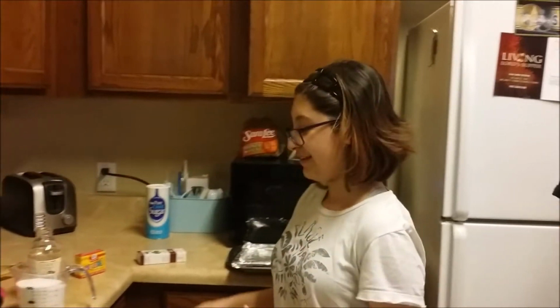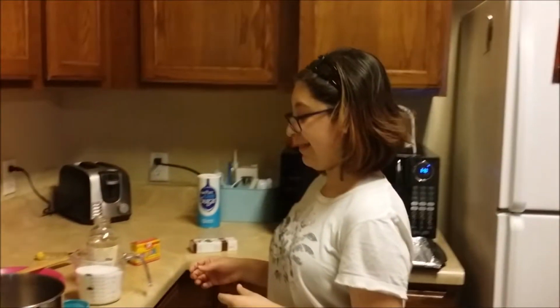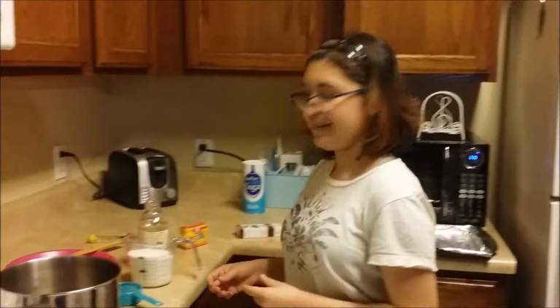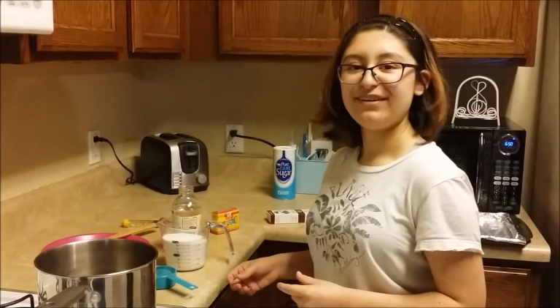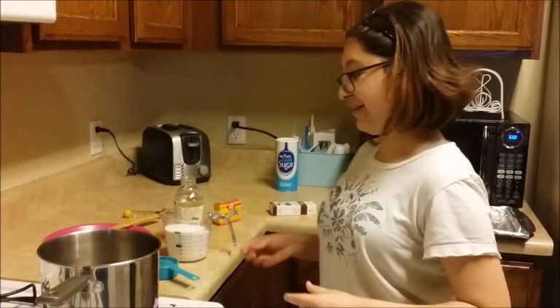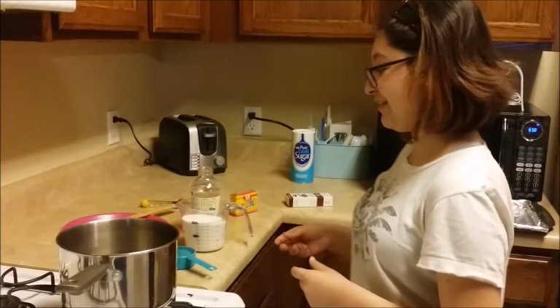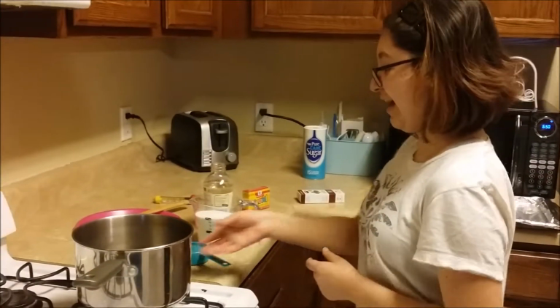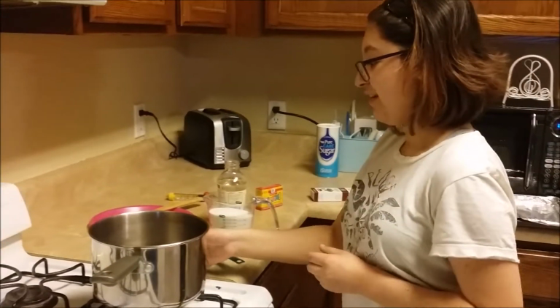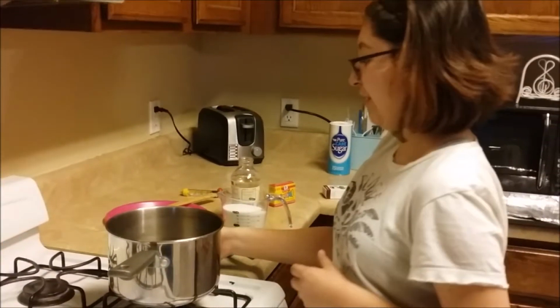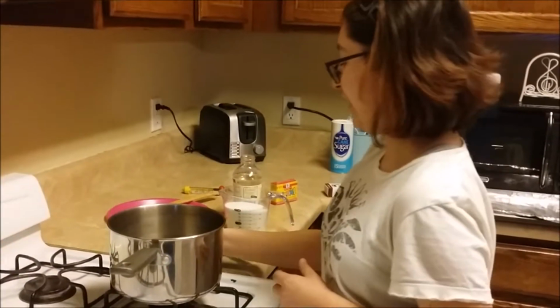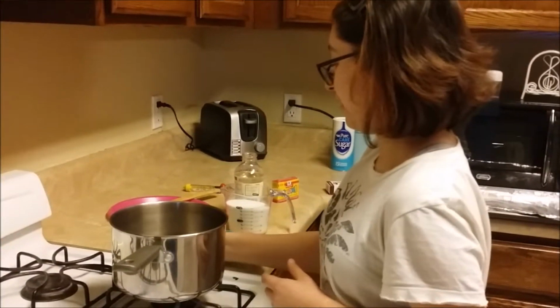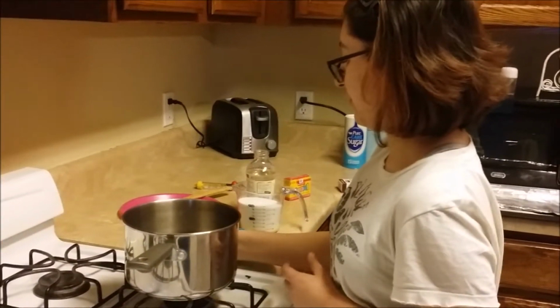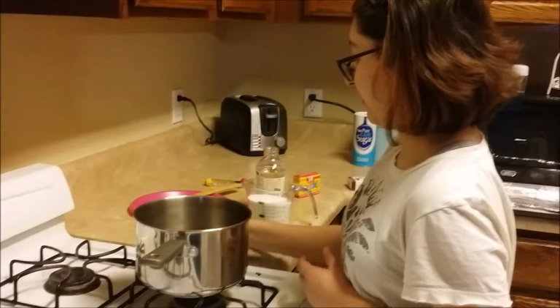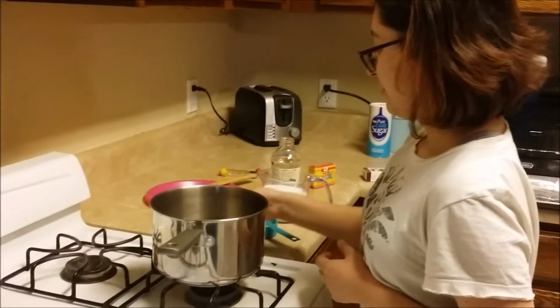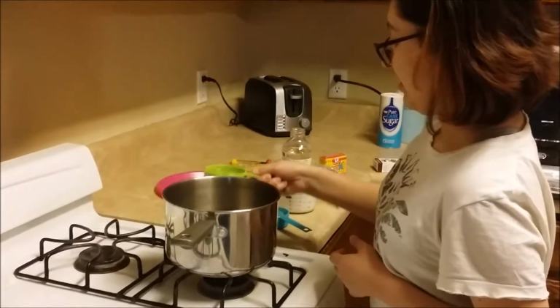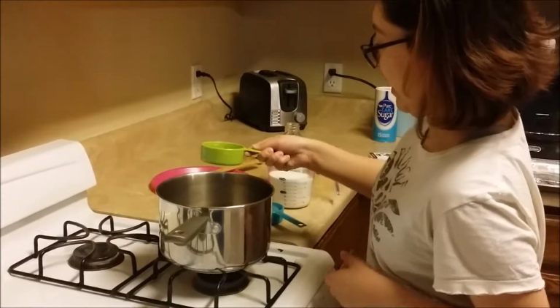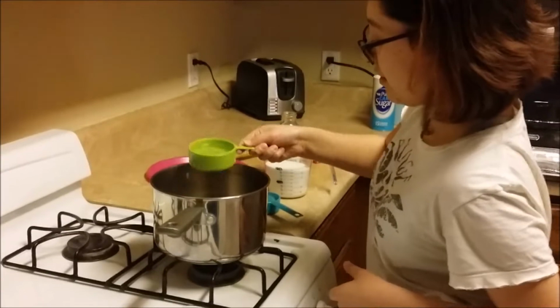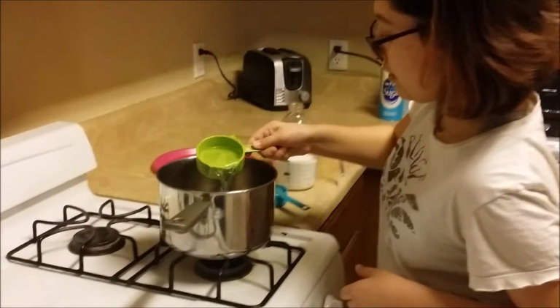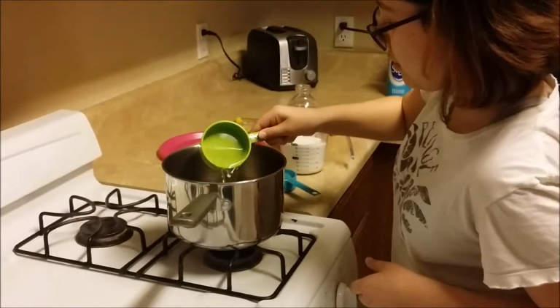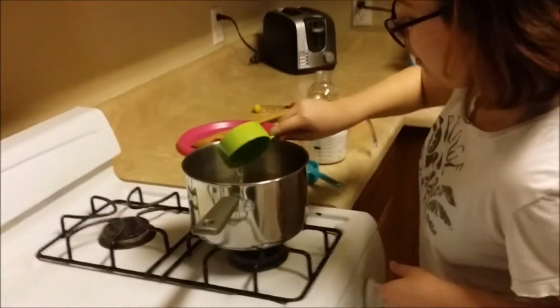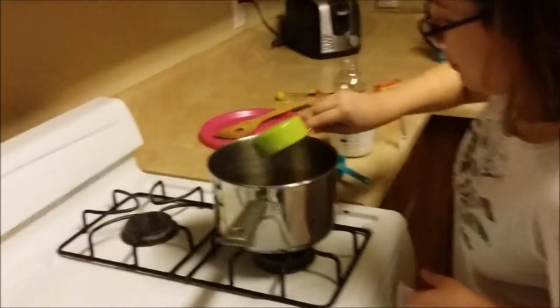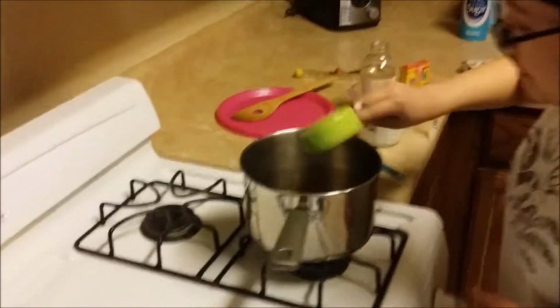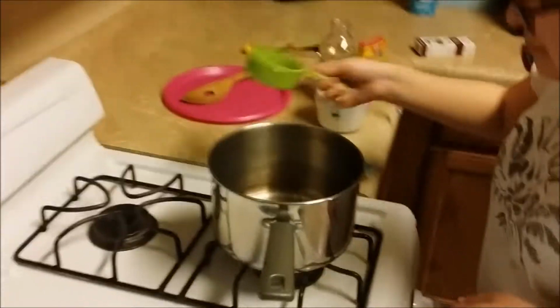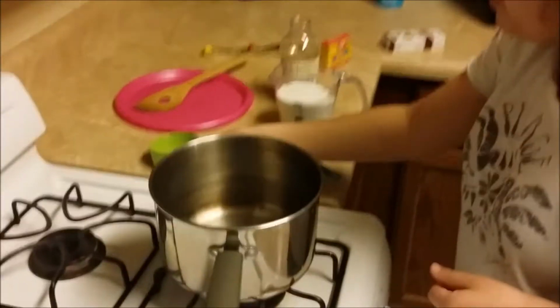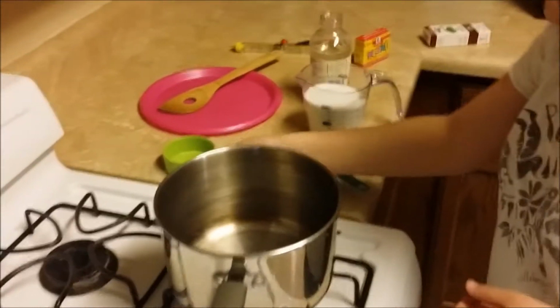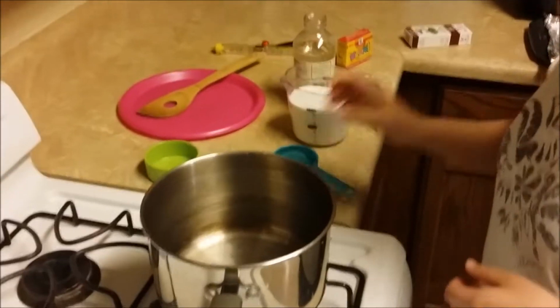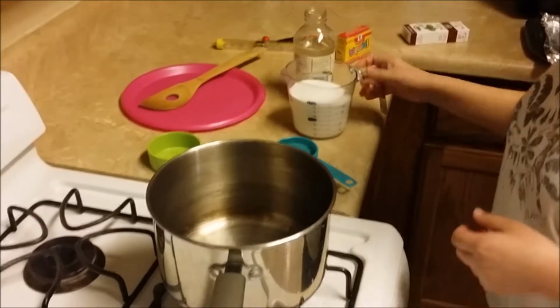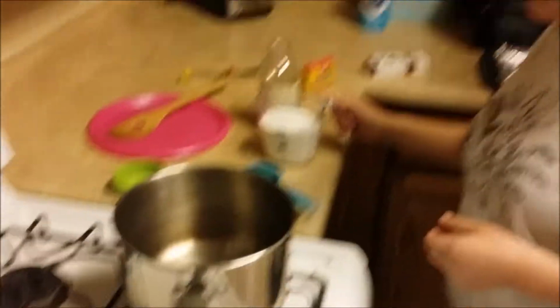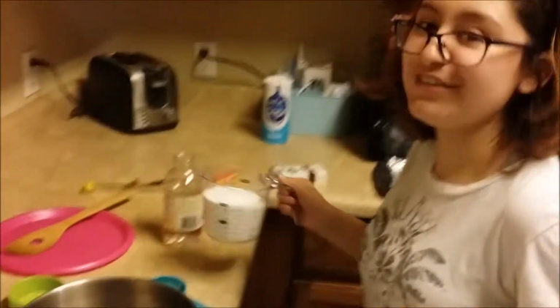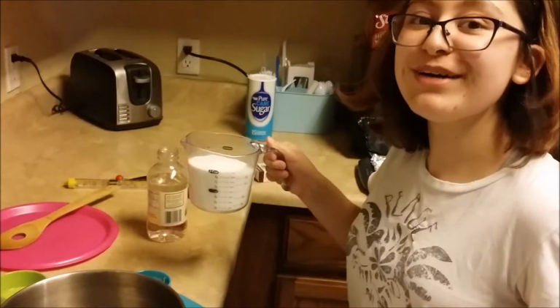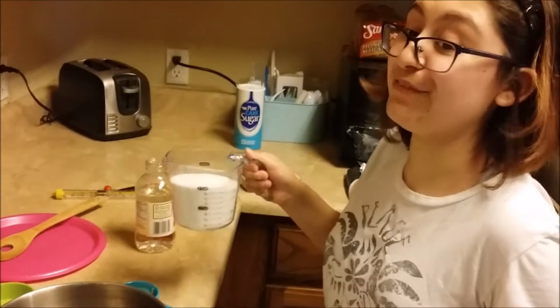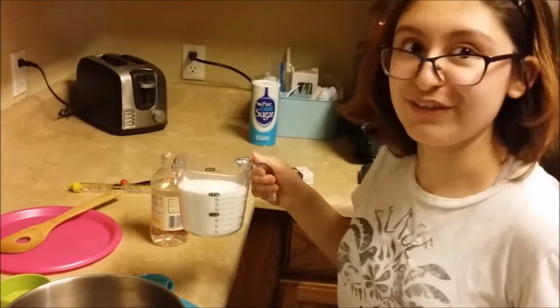And then we are going to add one and a half cups of water in the pan. Then we are going to add two cups of sugar.